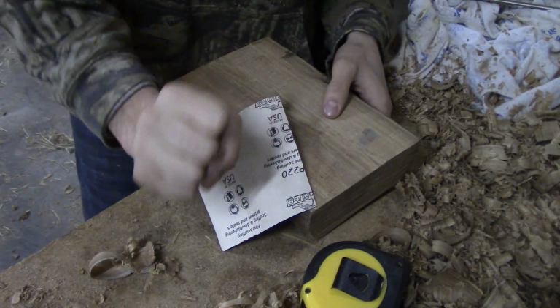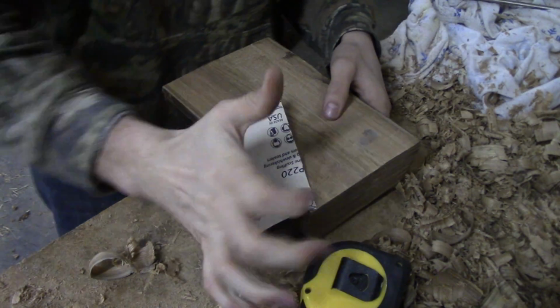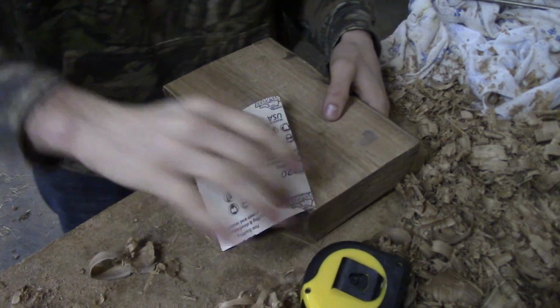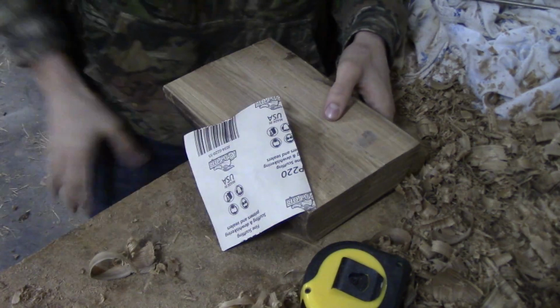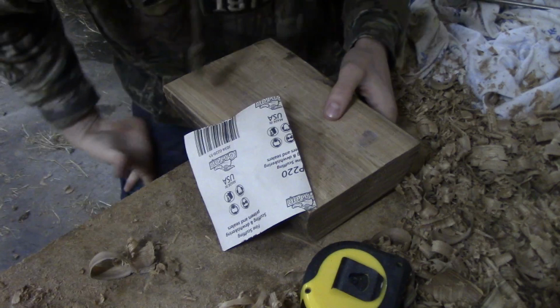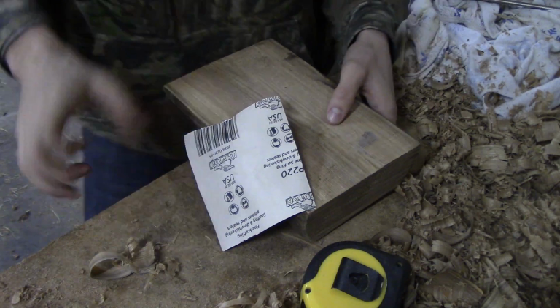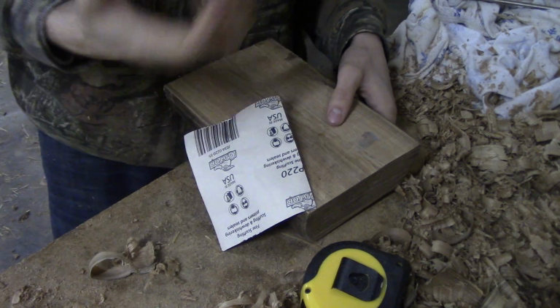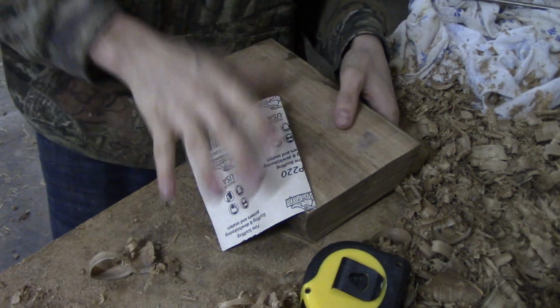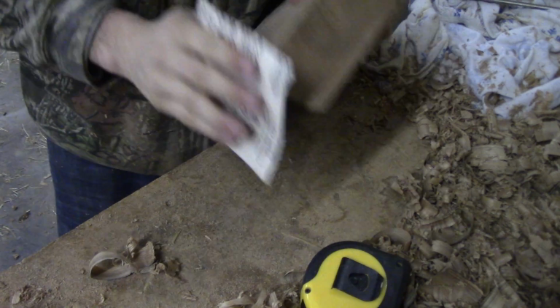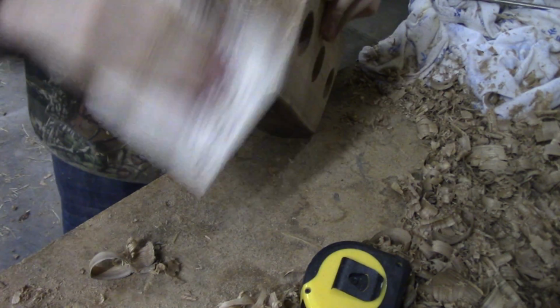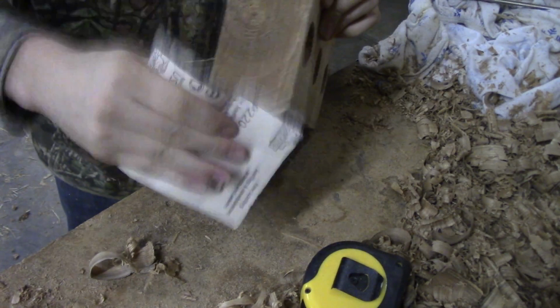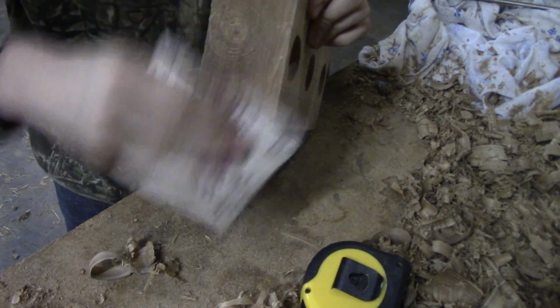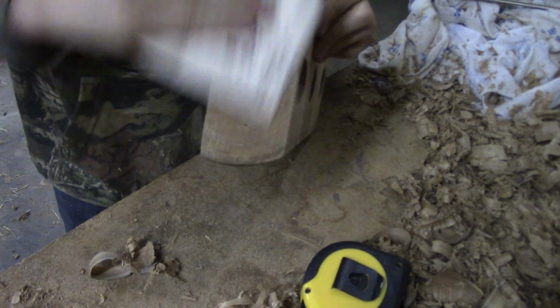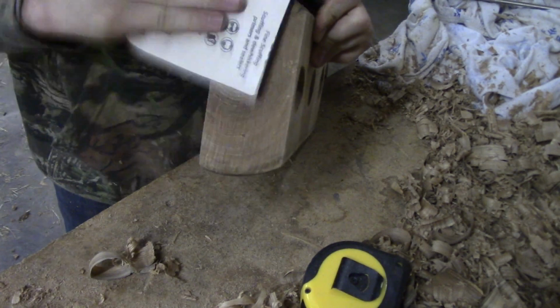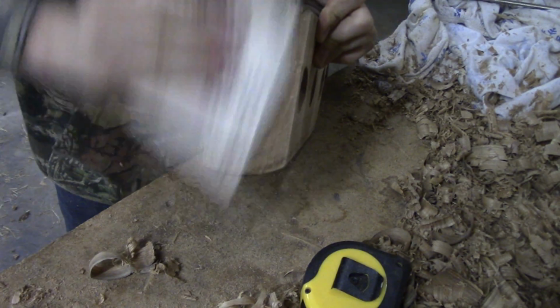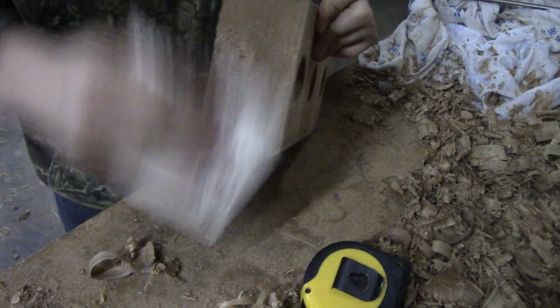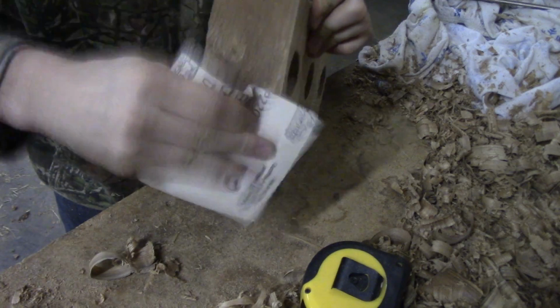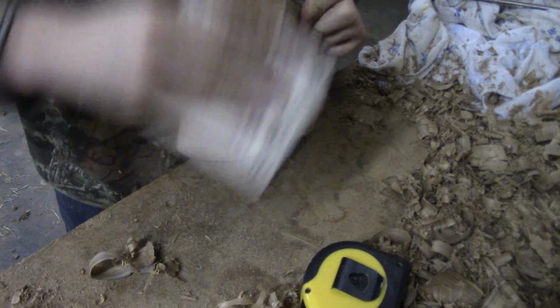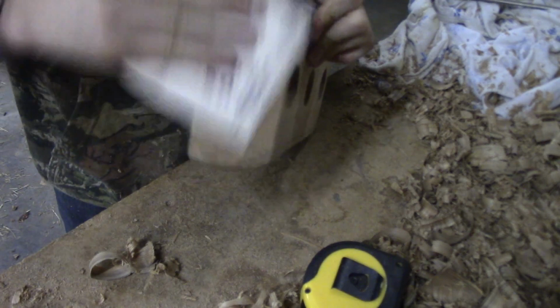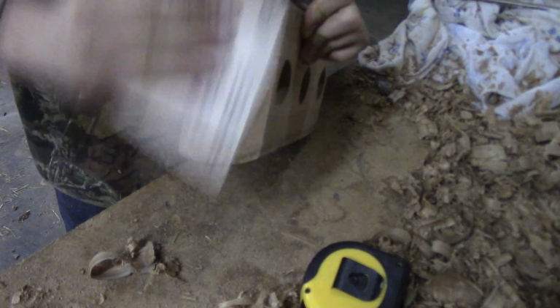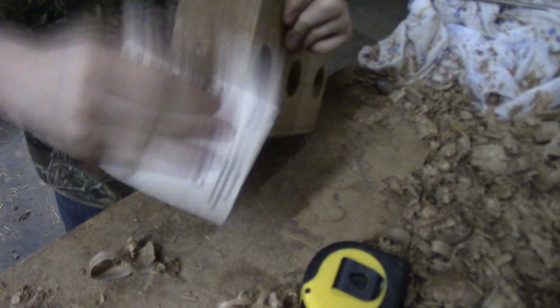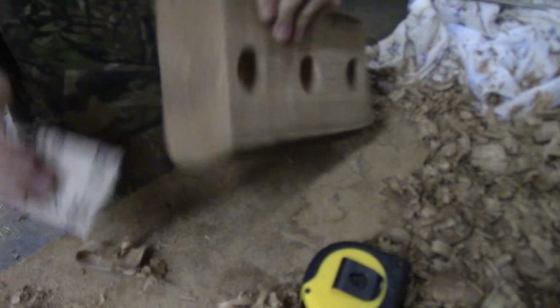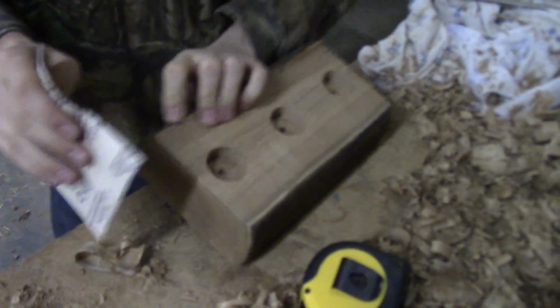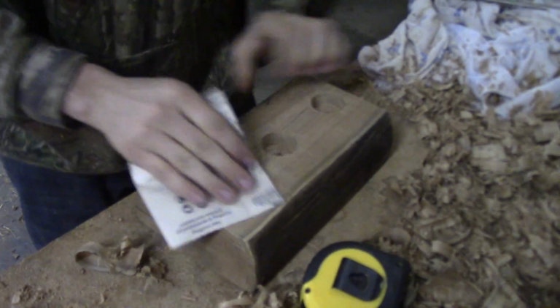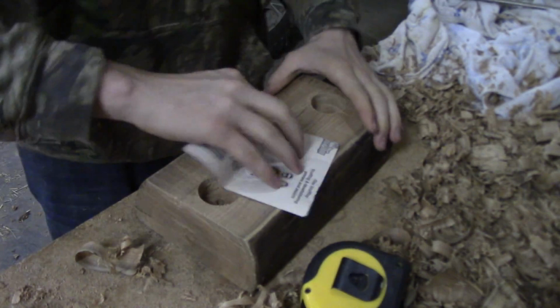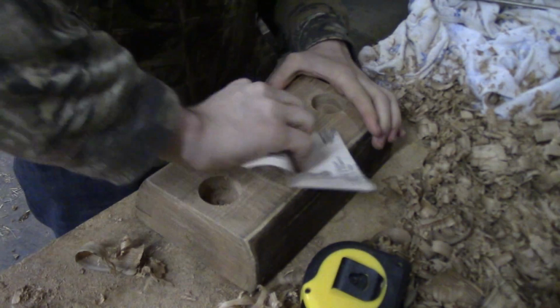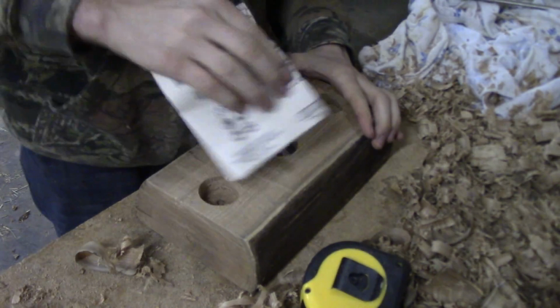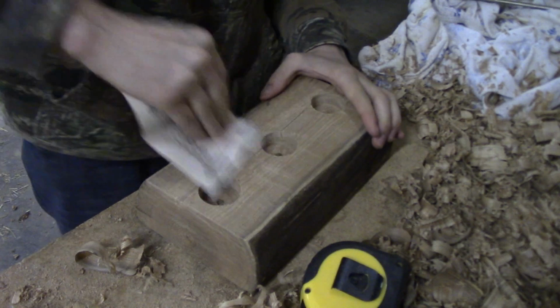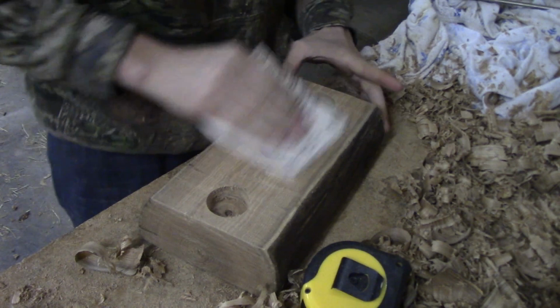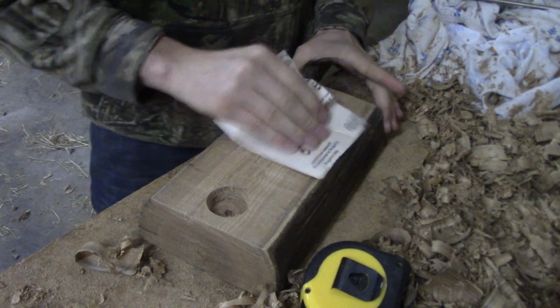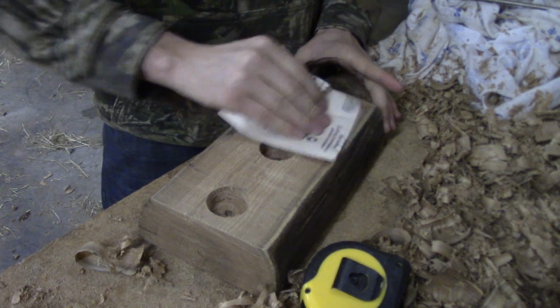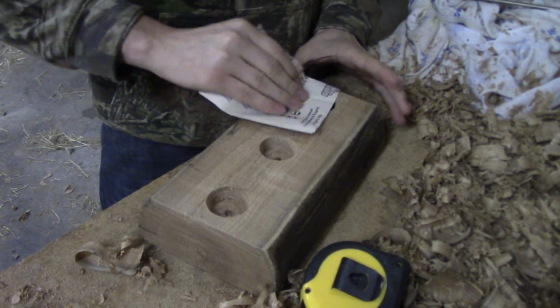Hands start to cramp up after a while. Use a little hand paper. Get all these down nice.